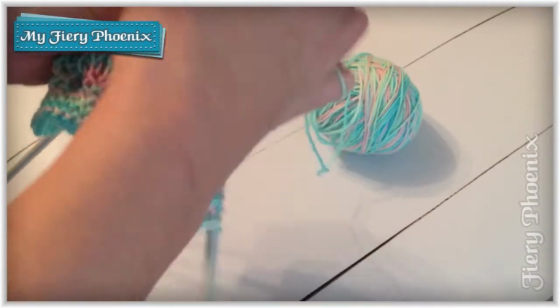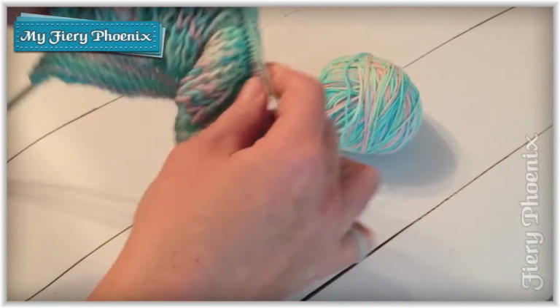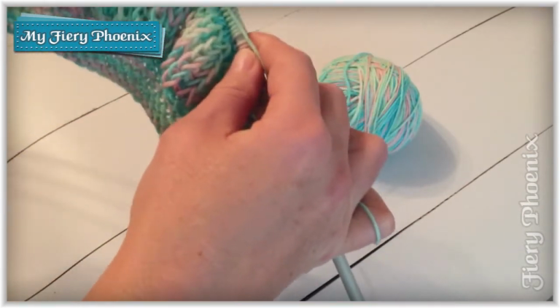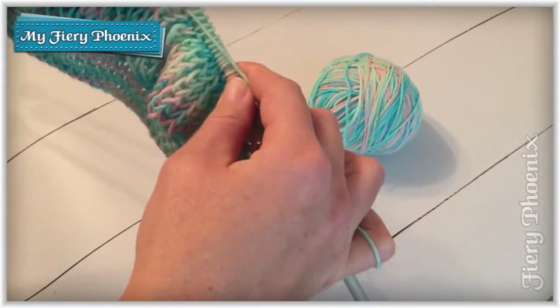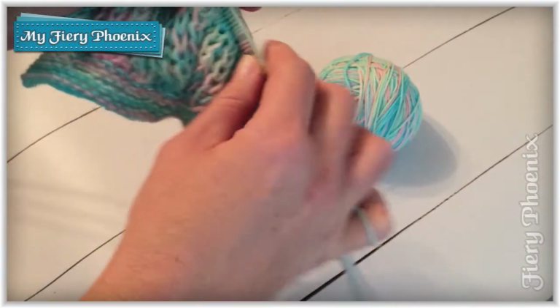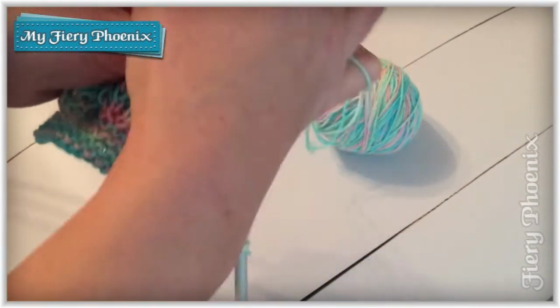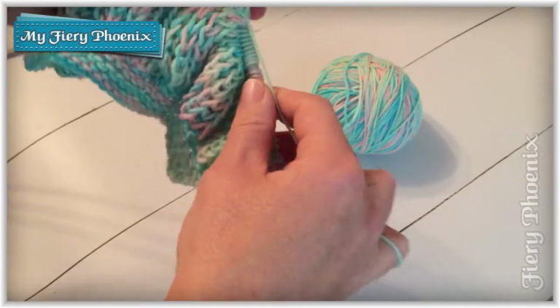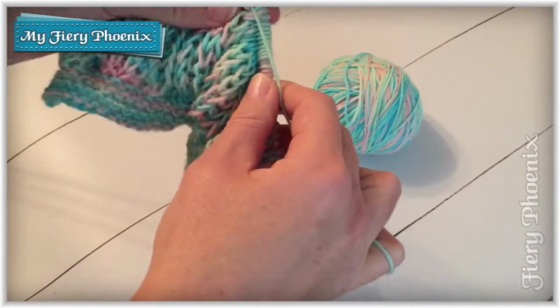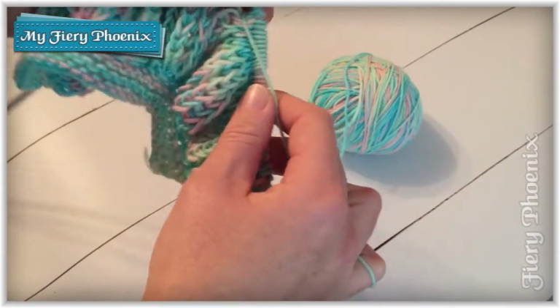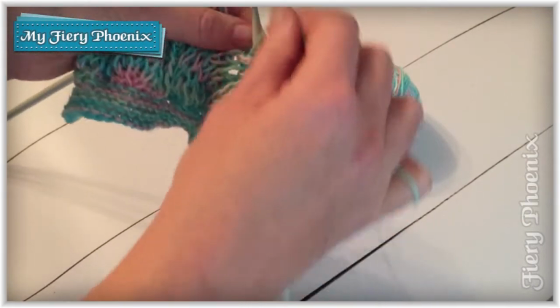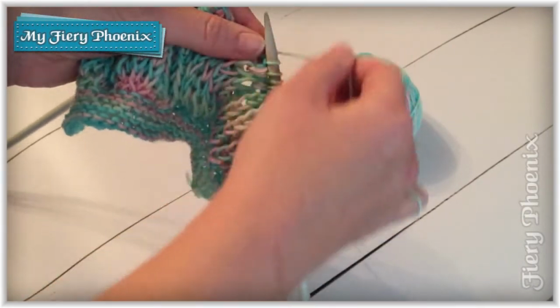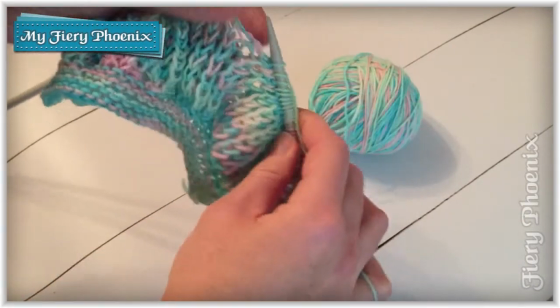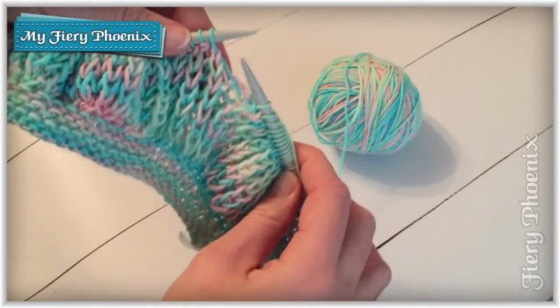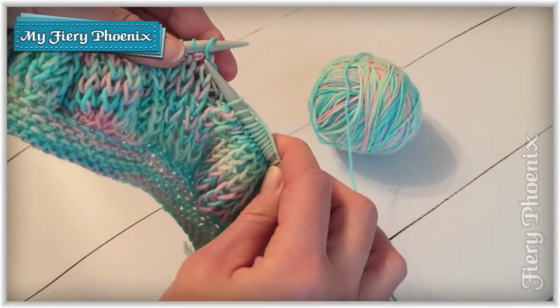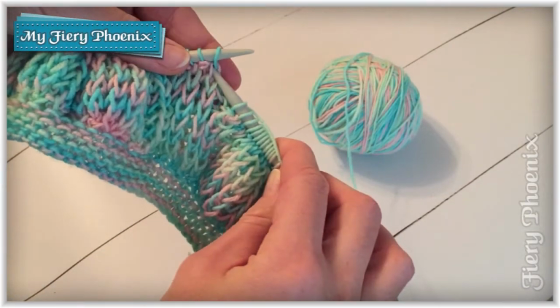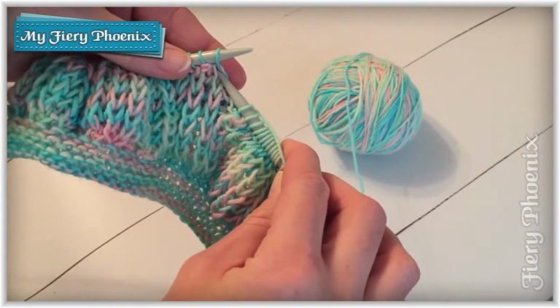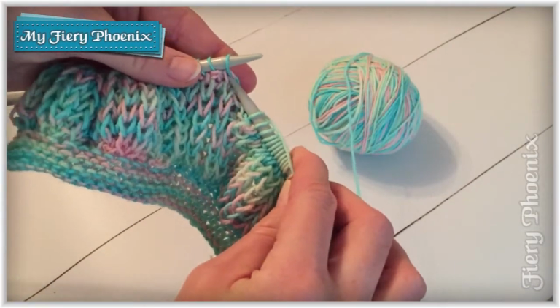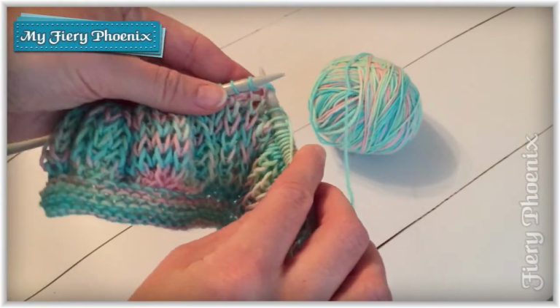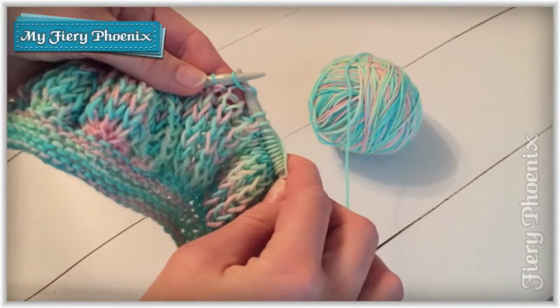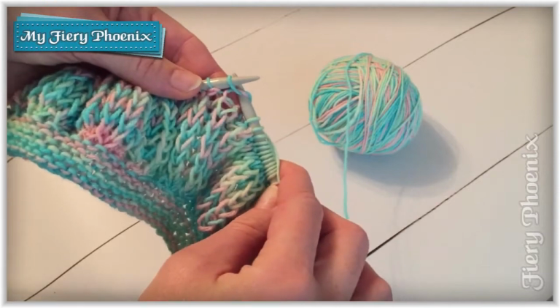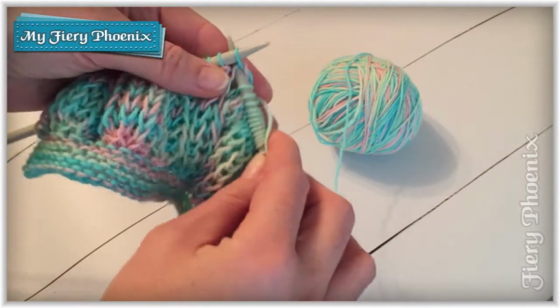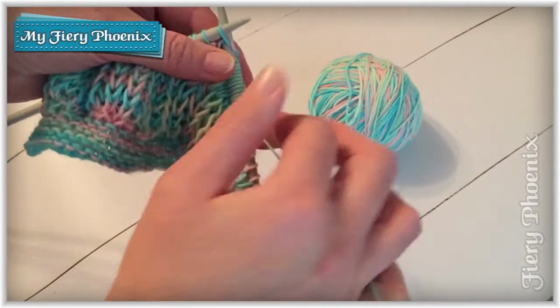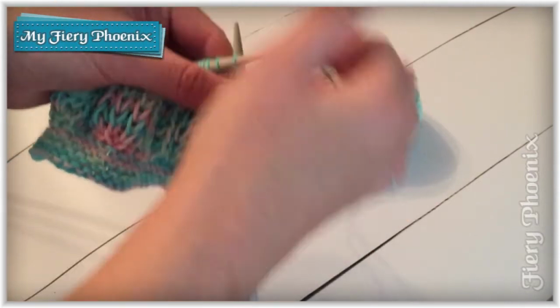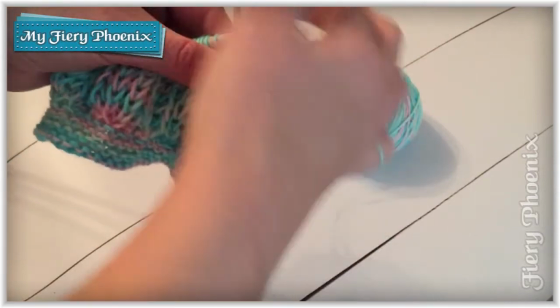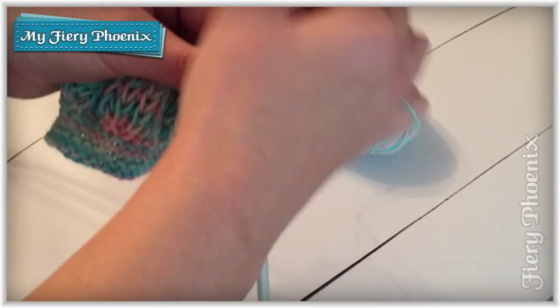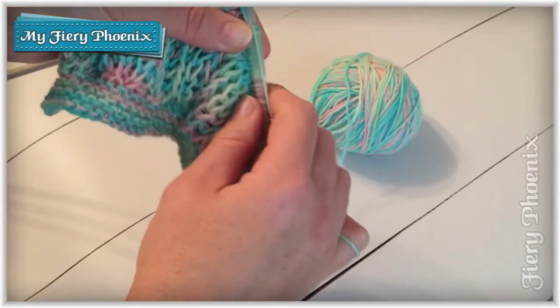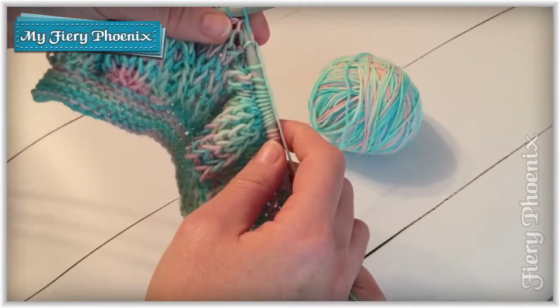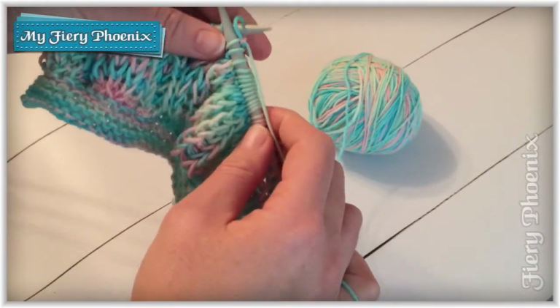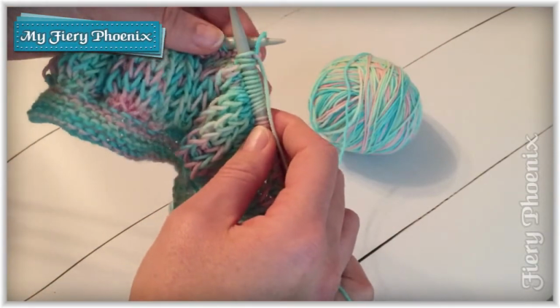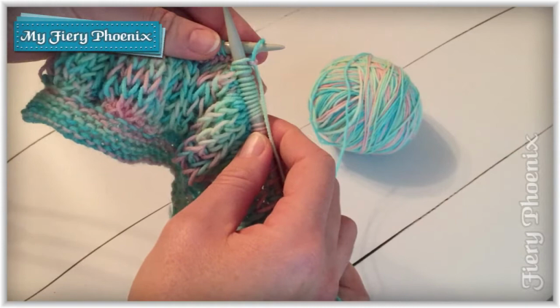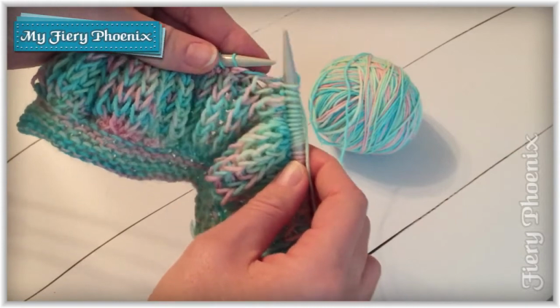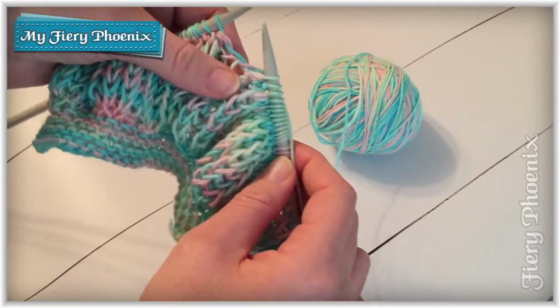I'll just show that another couple of times. You insert into the stitch below, knit as you would normally, and slide everything off.